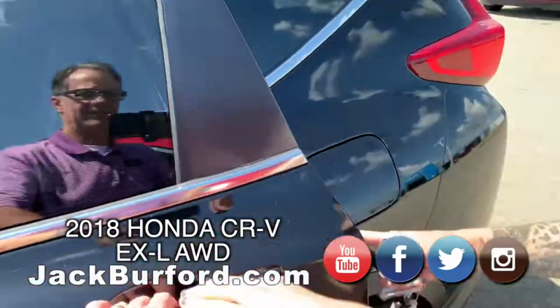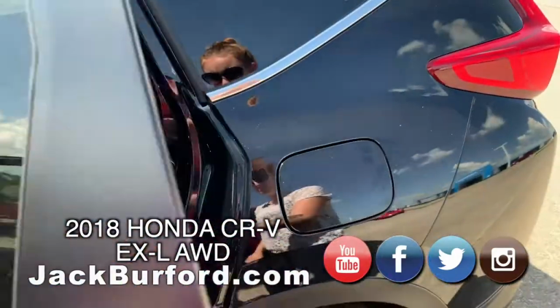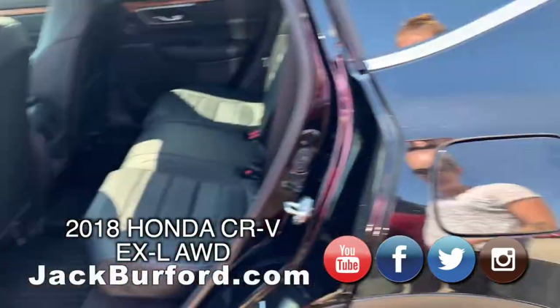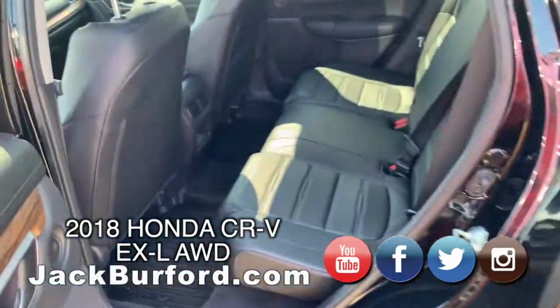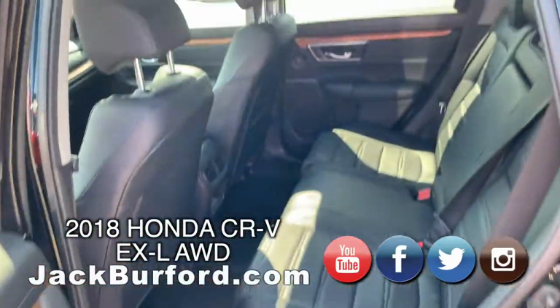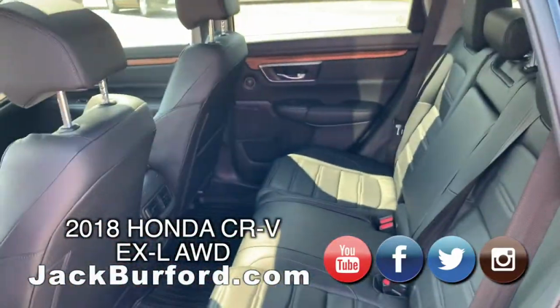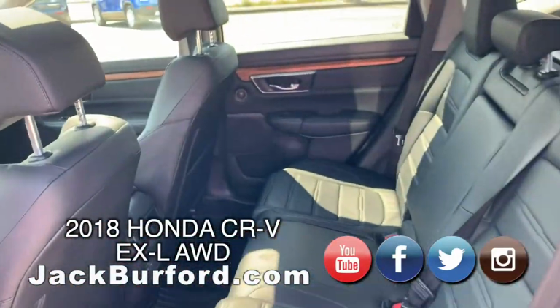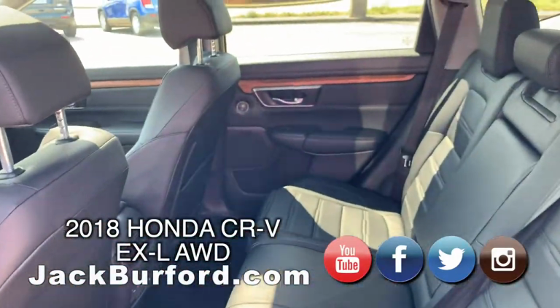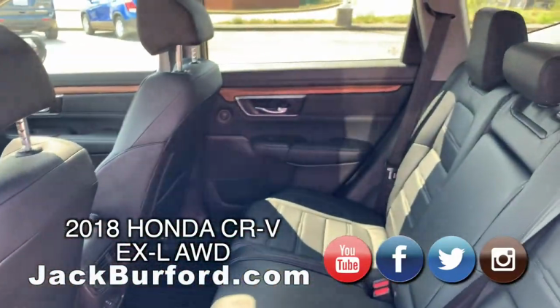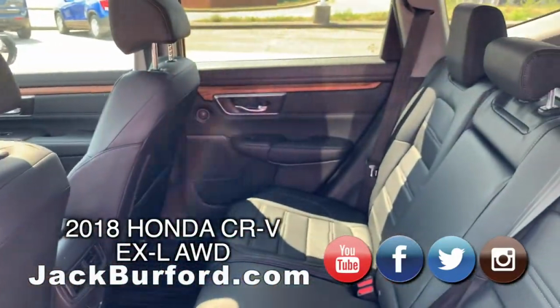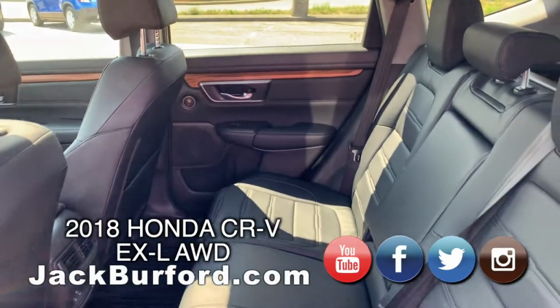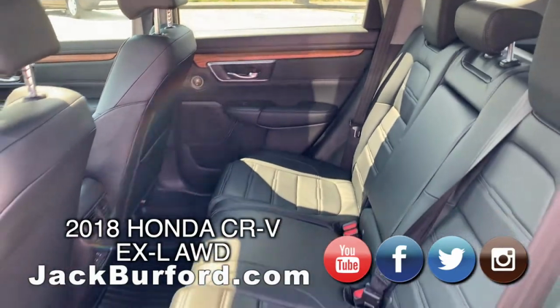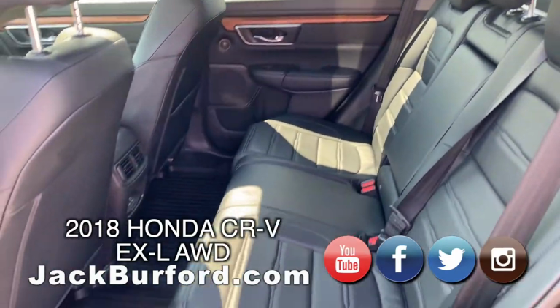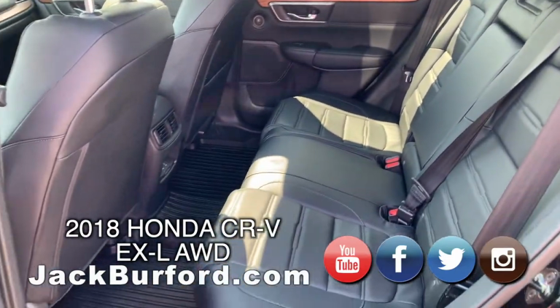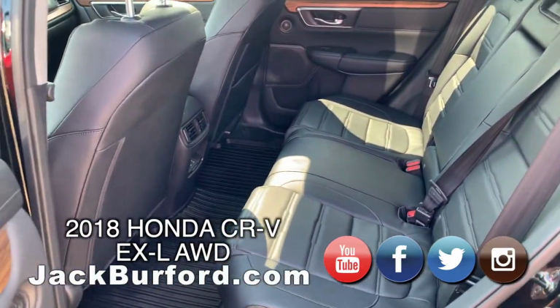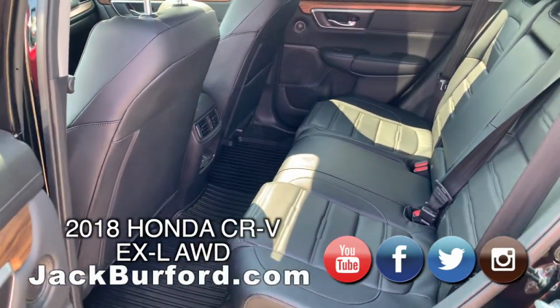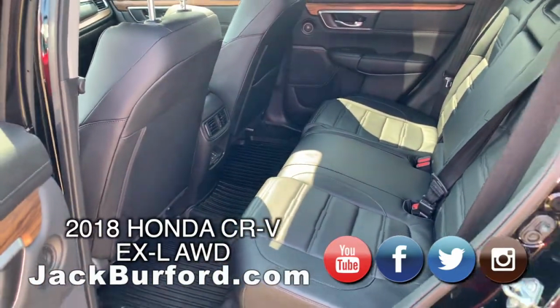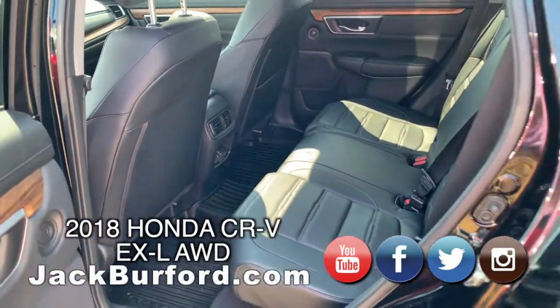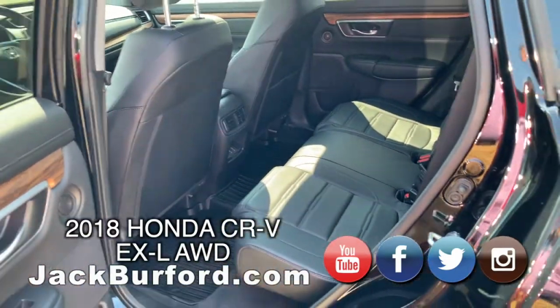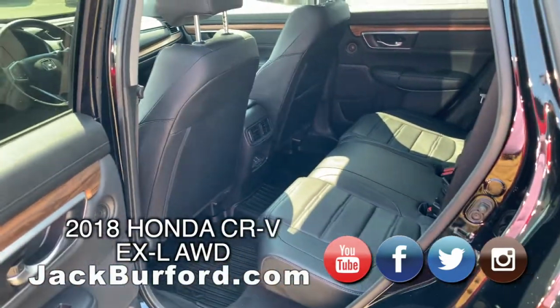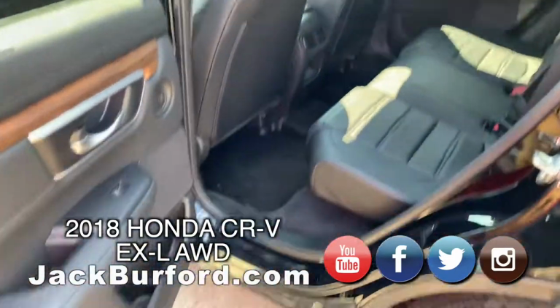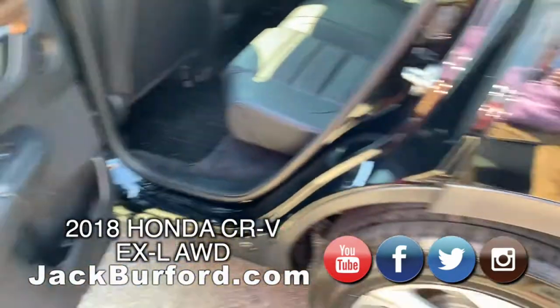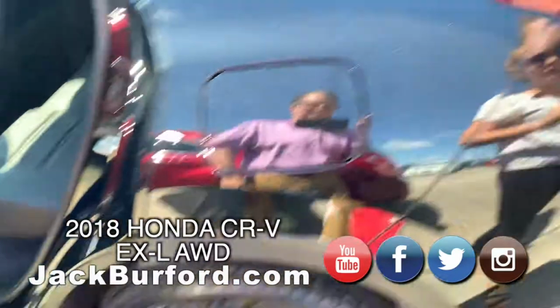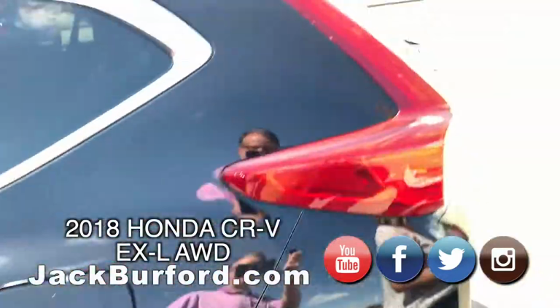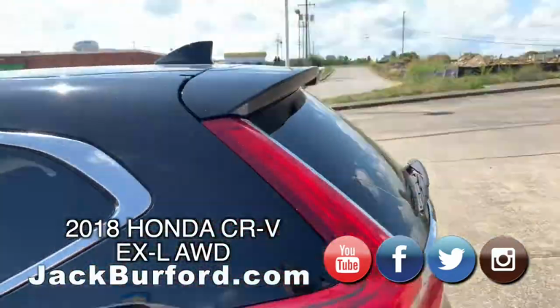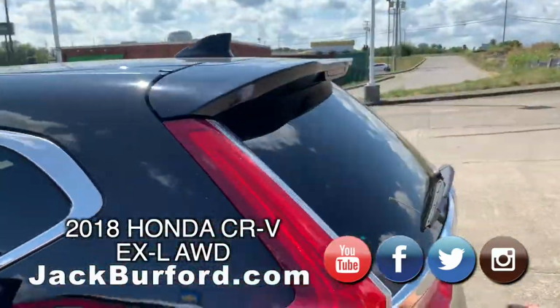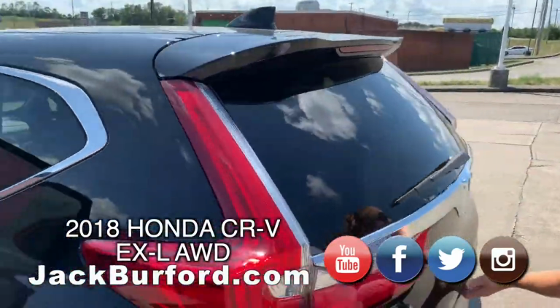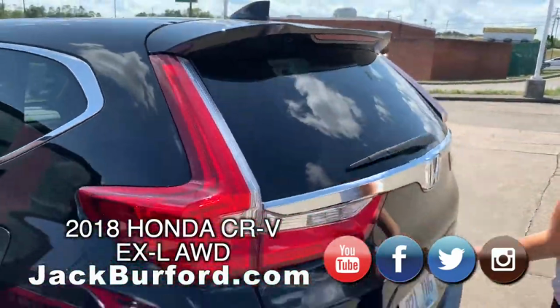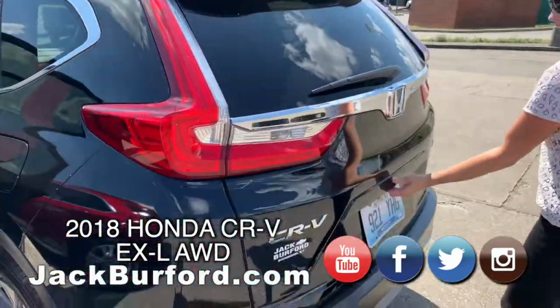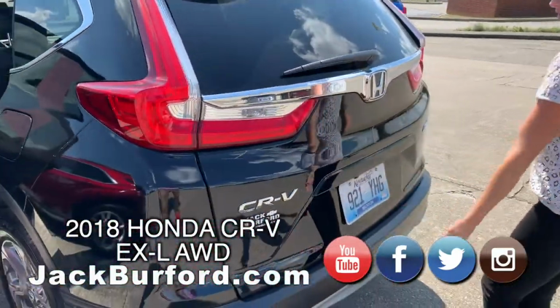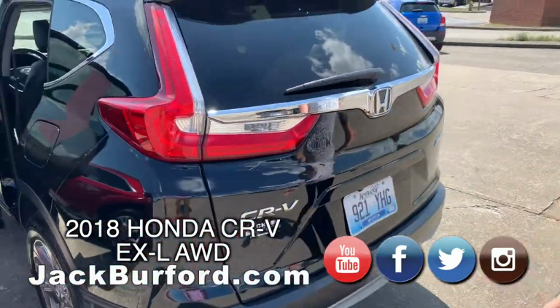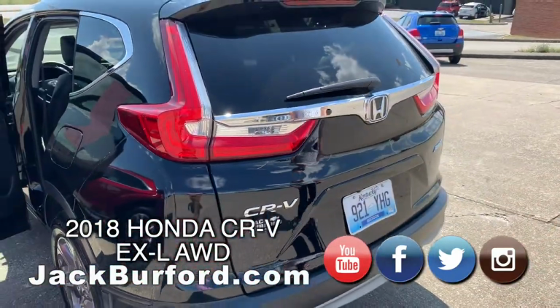Plenty of room in the back seat. You do have the back heat and AC as well. There are little speakers in the door. This is also a push button start.